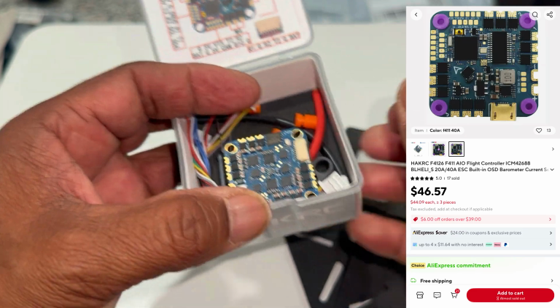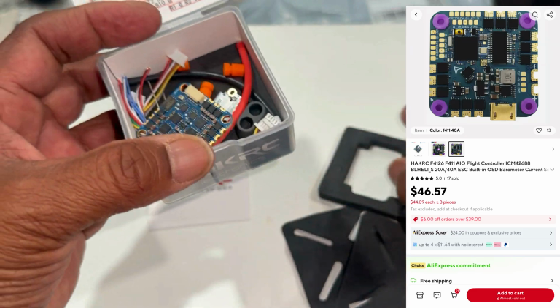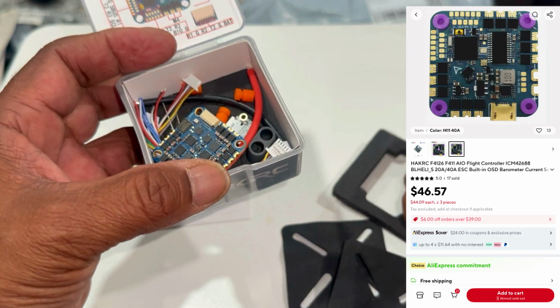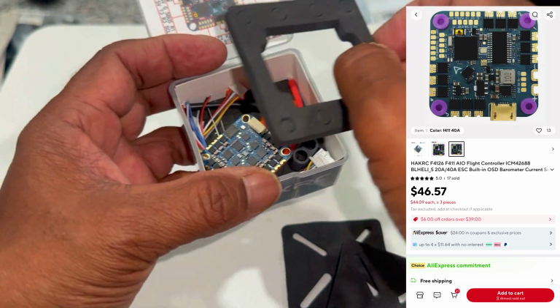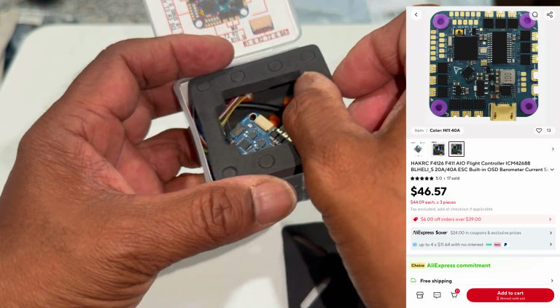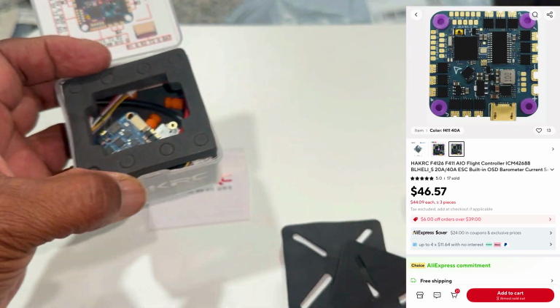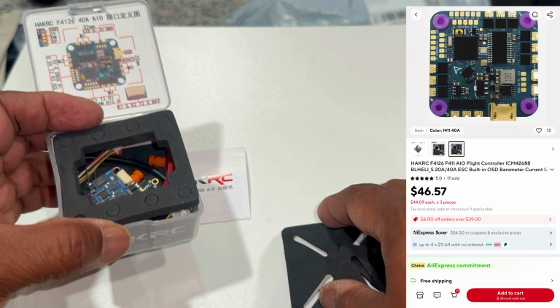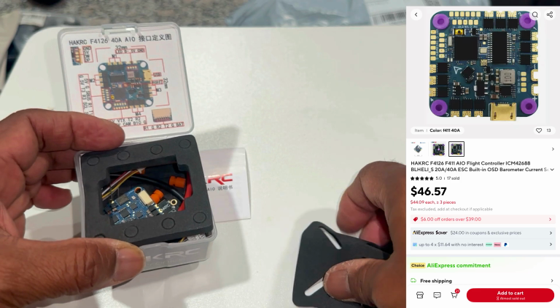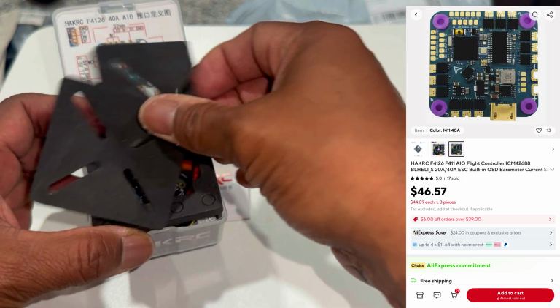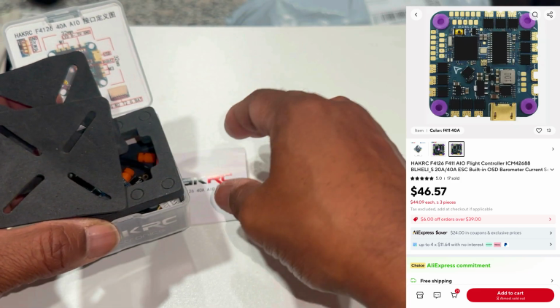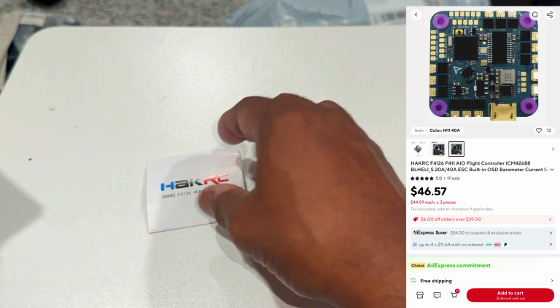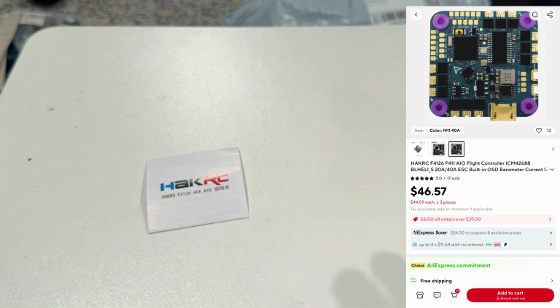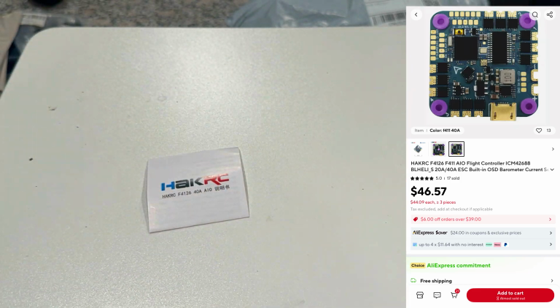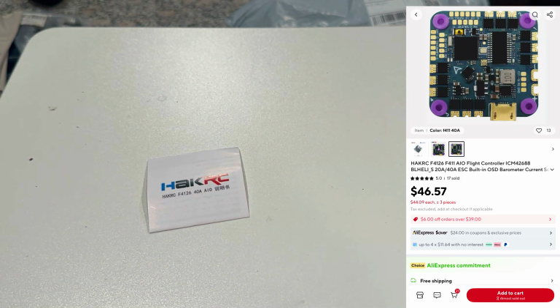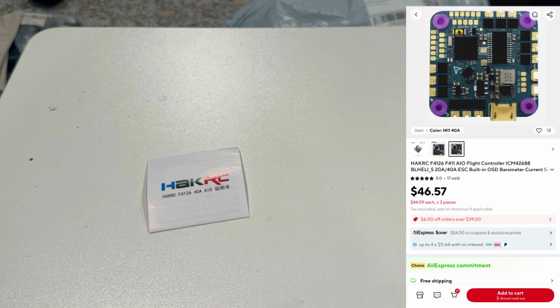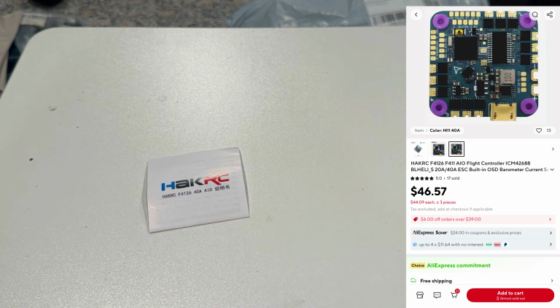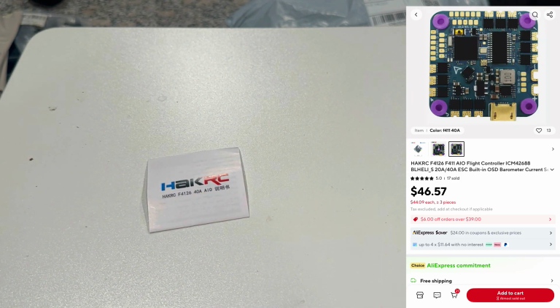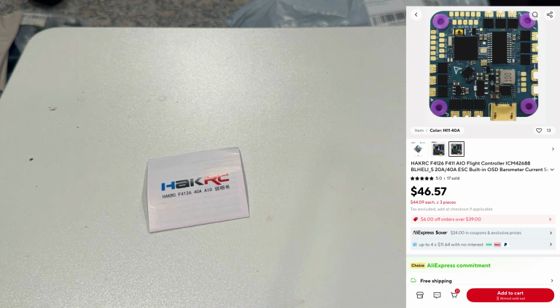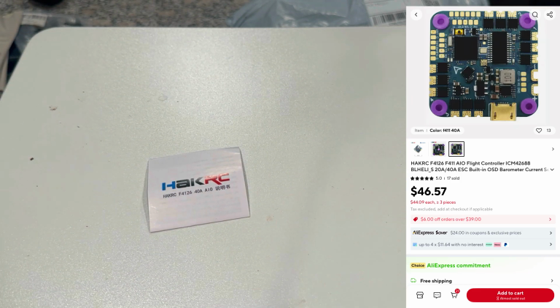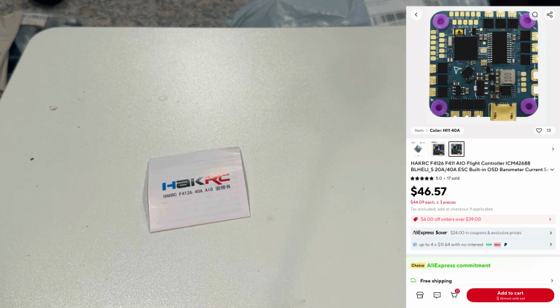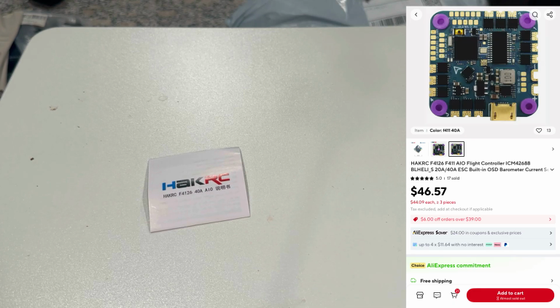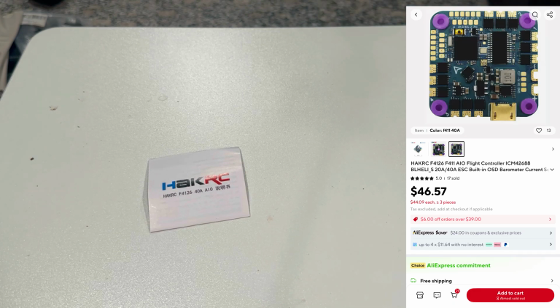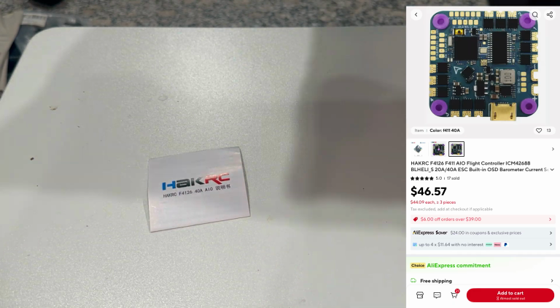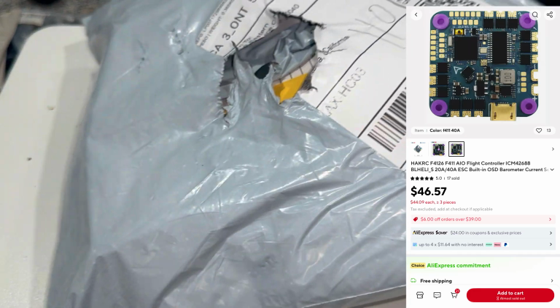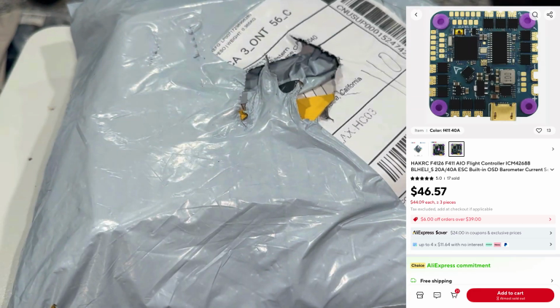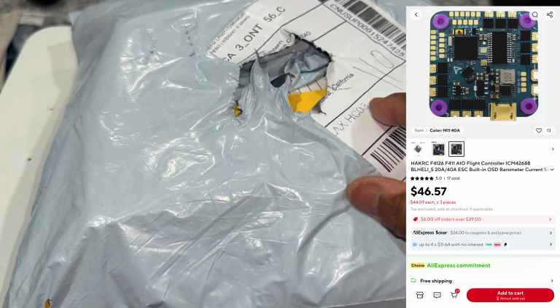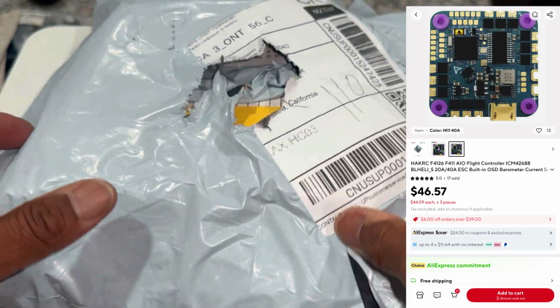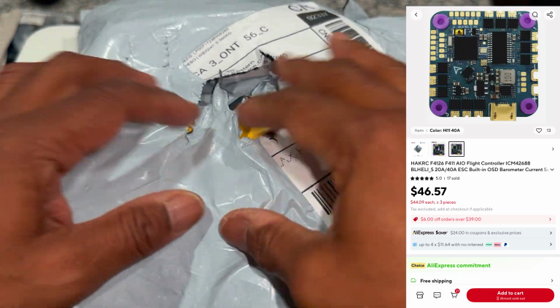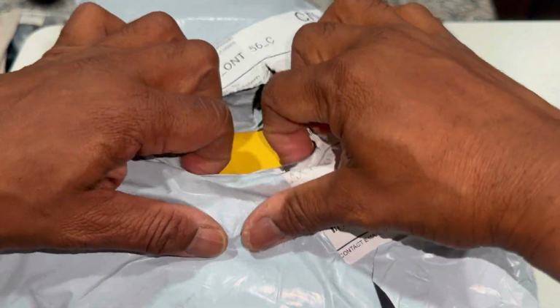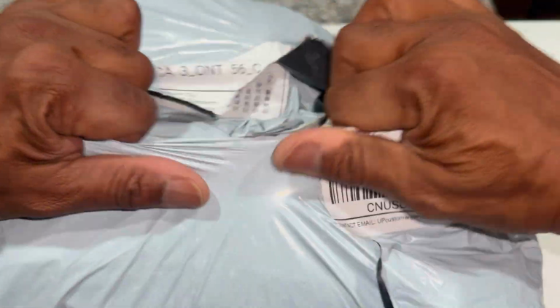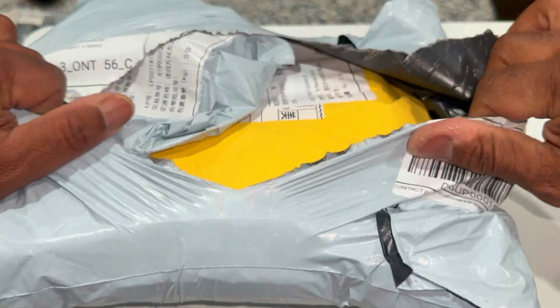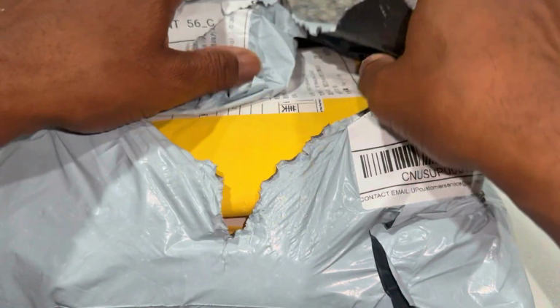The only thing is it came with an XT60 connector, which I'm going to swap for an XT30 because I want a lighter build for the 3.5-inch. Now let's see what else we actually got from China before these tariffs kick in.